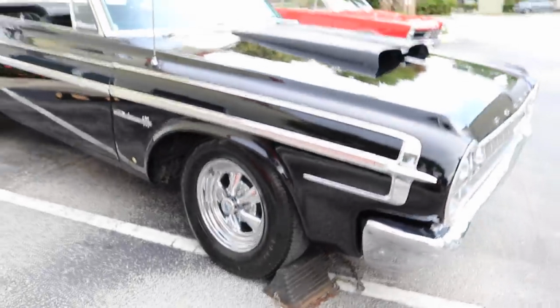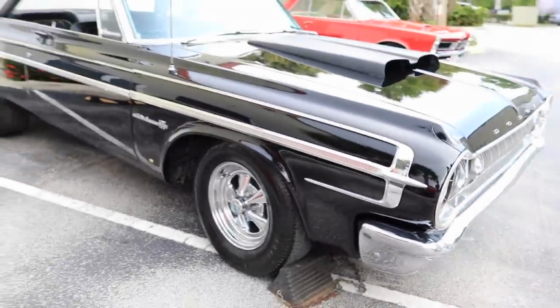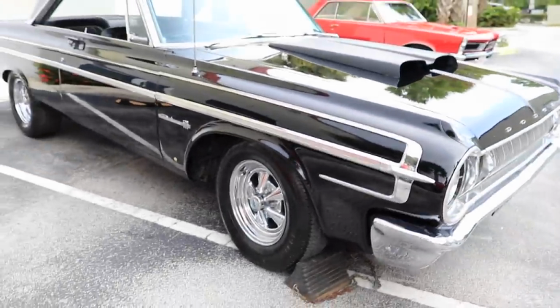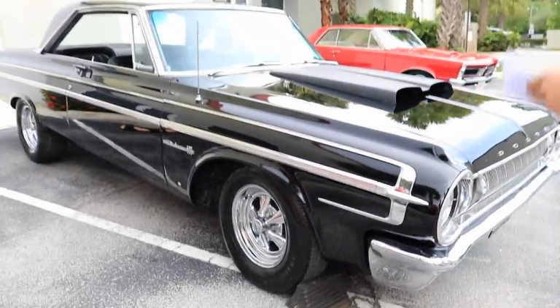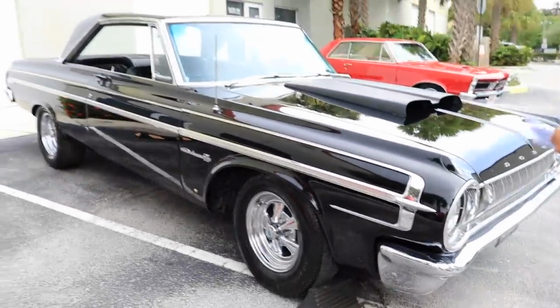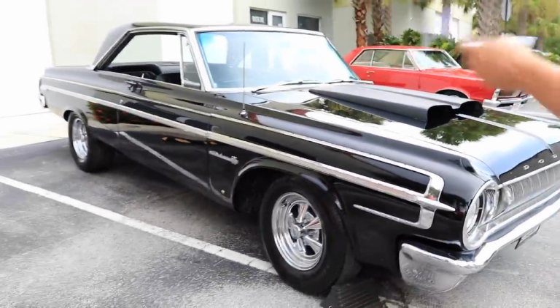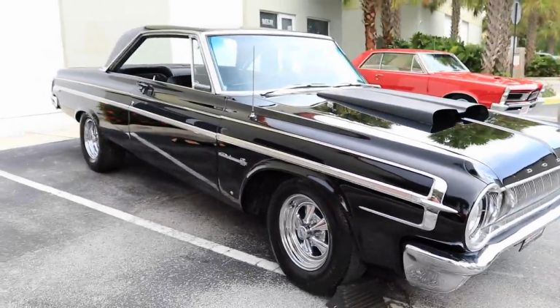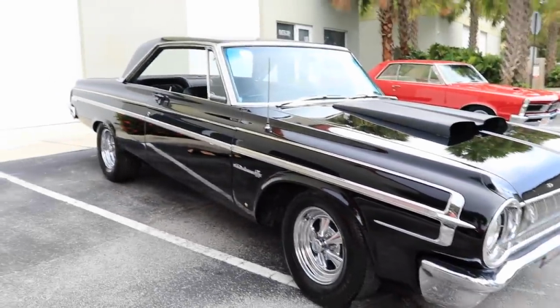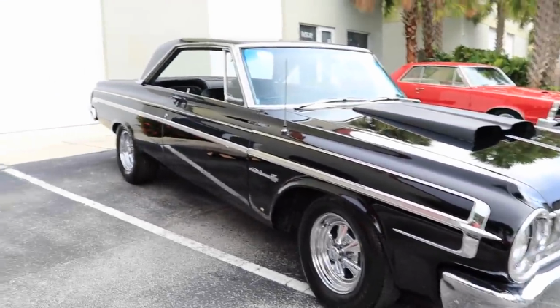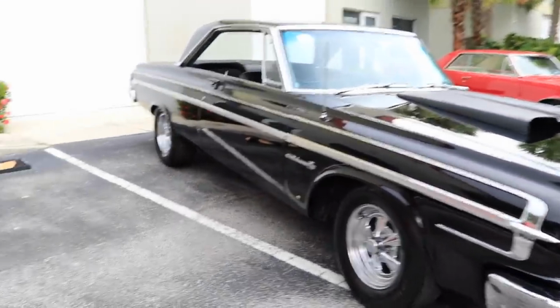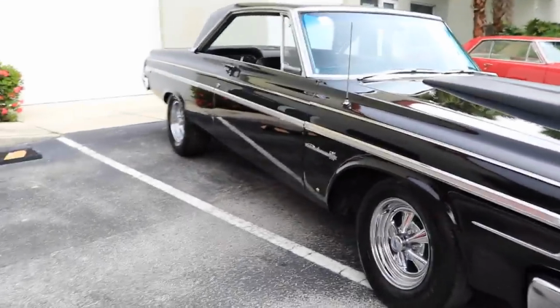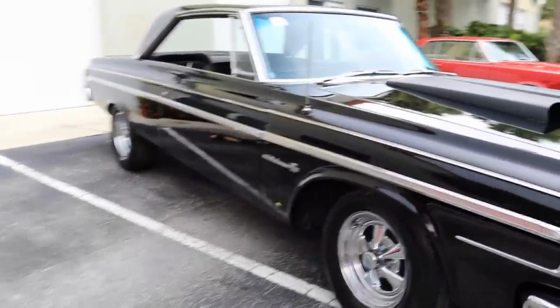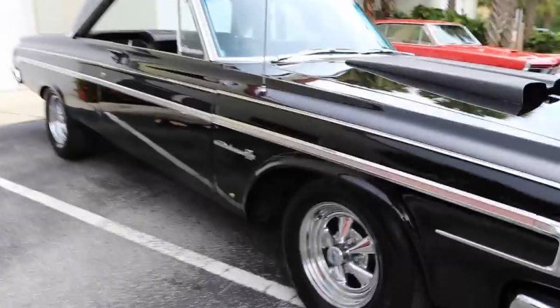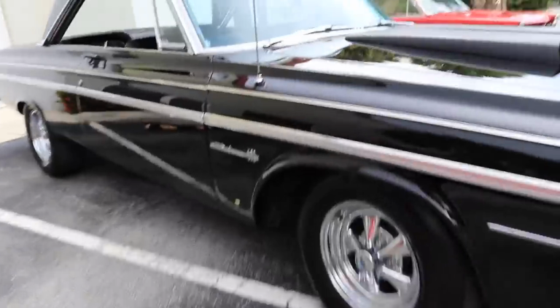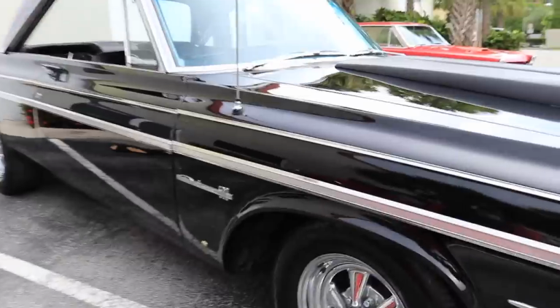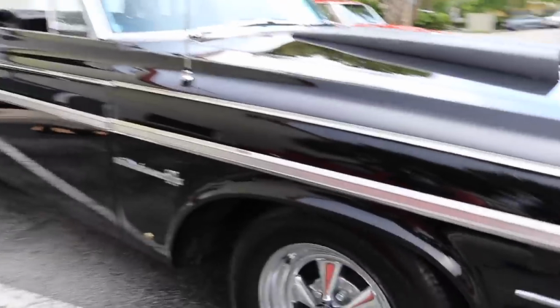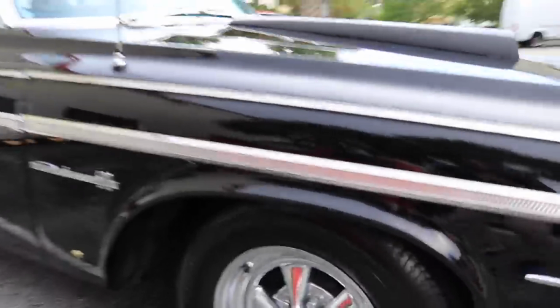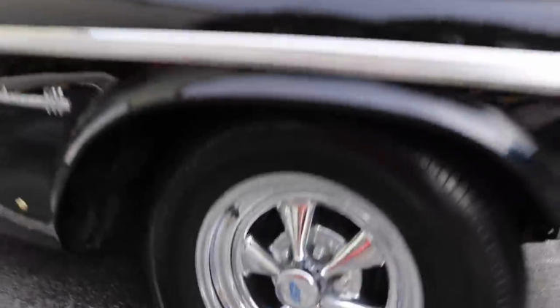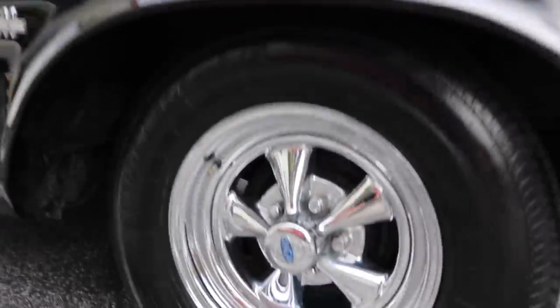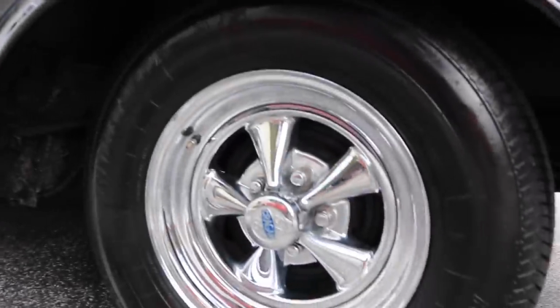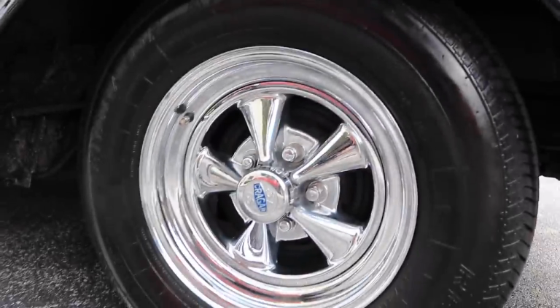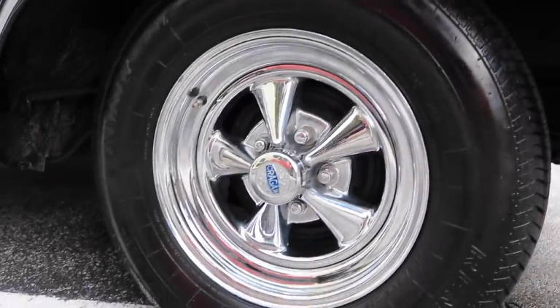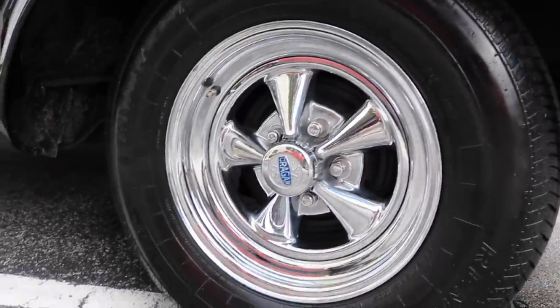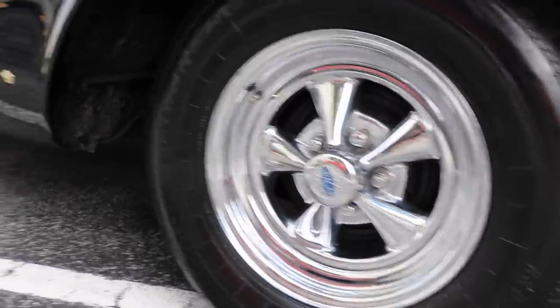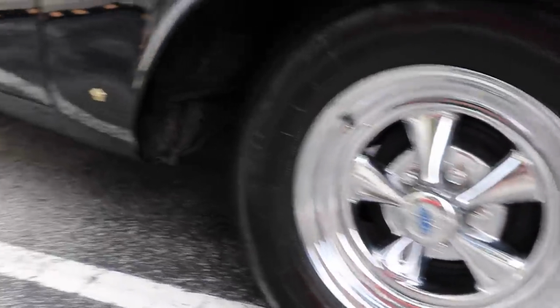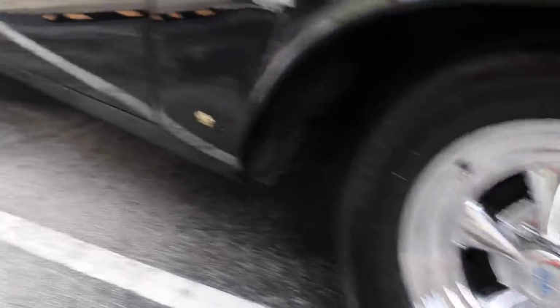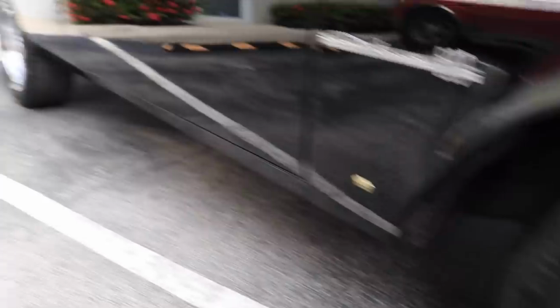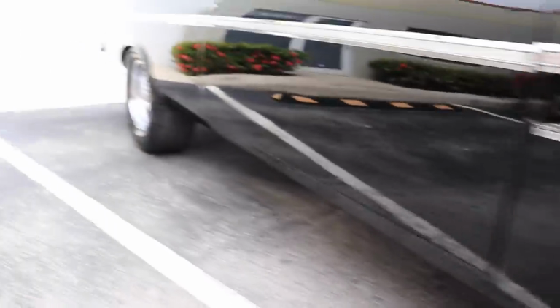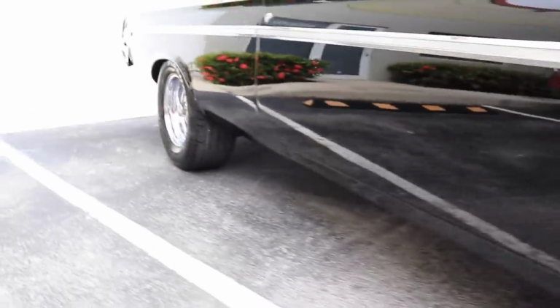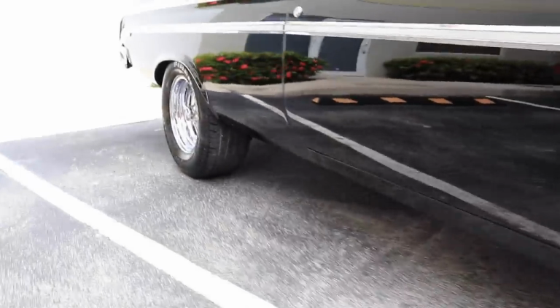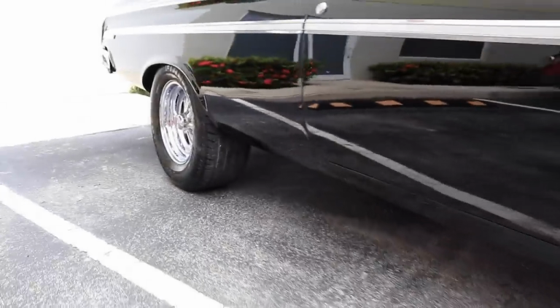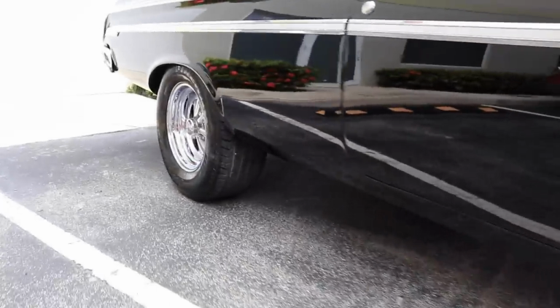The car has Cragers on all four corners with wider tires in the rear. The rear end is a Dana 60 with 3.55 gears, and it does have posi-traction, so that means both wheels do spin.